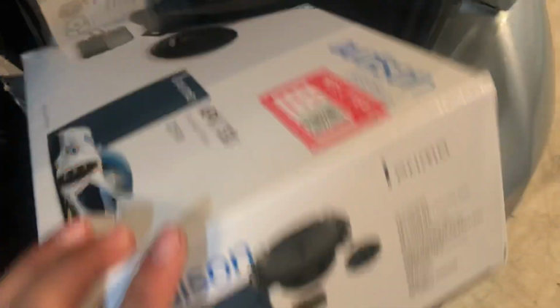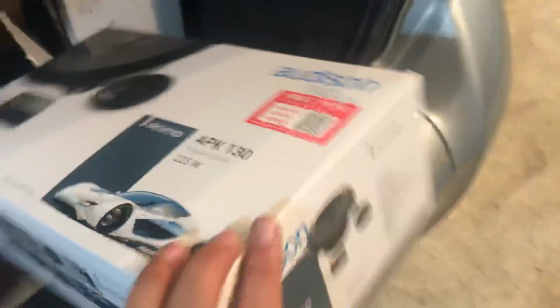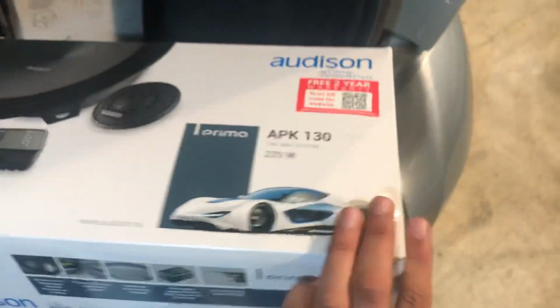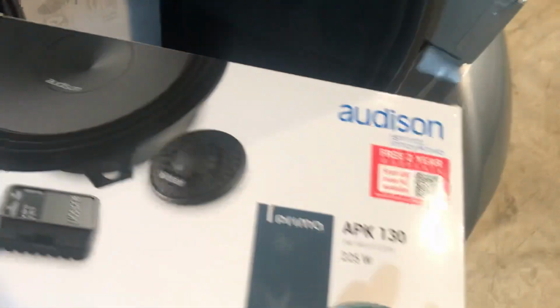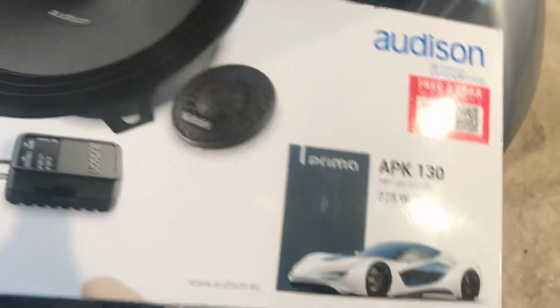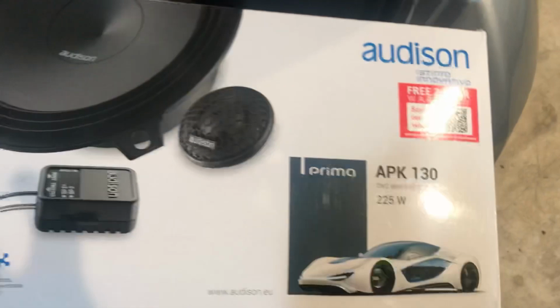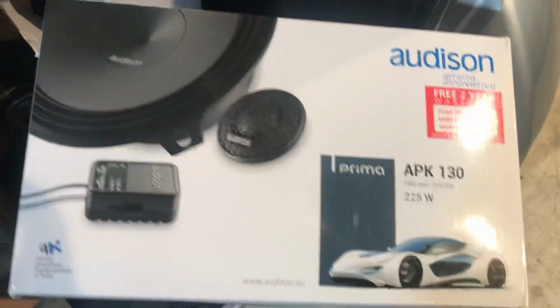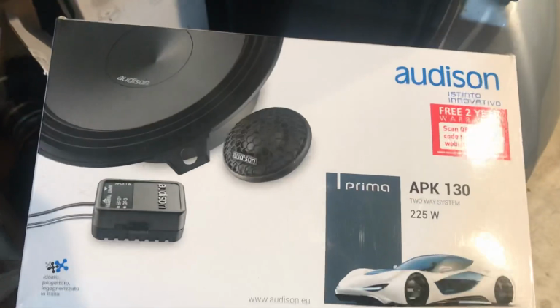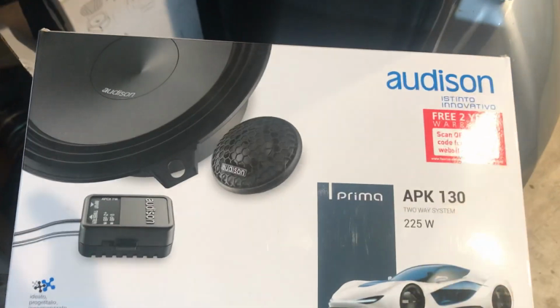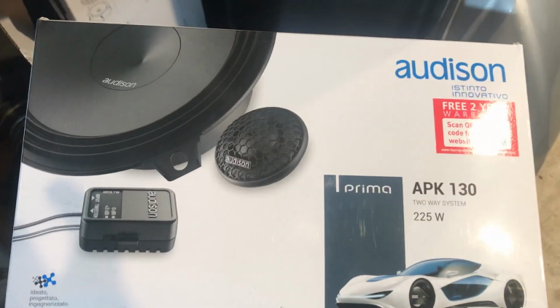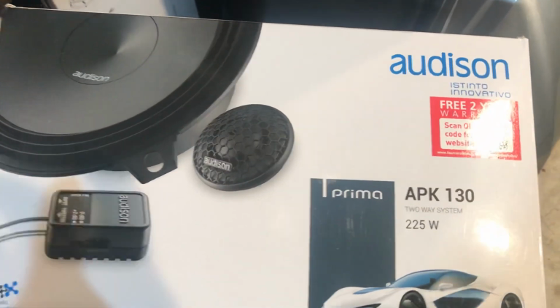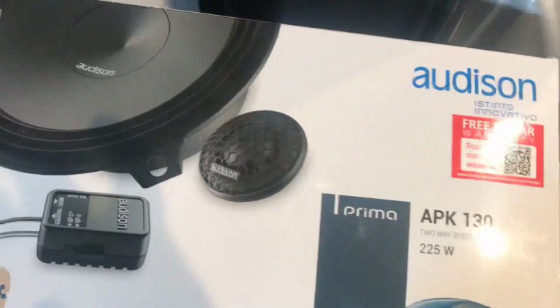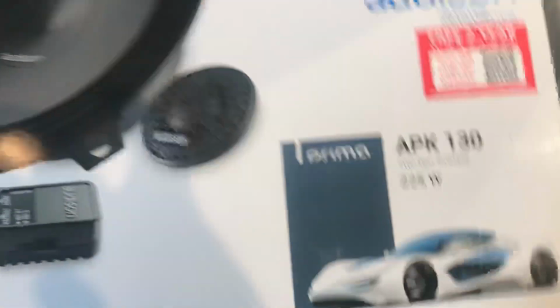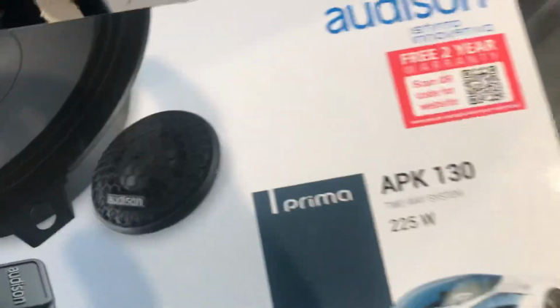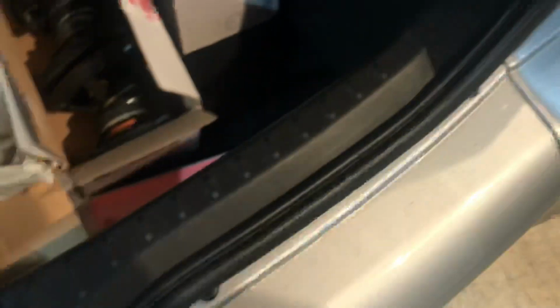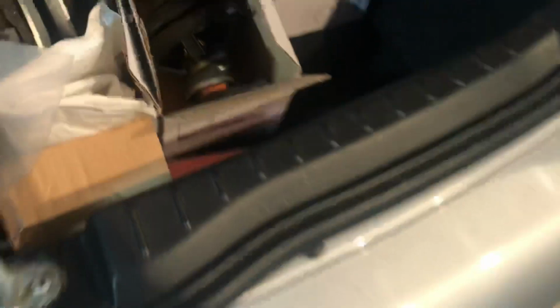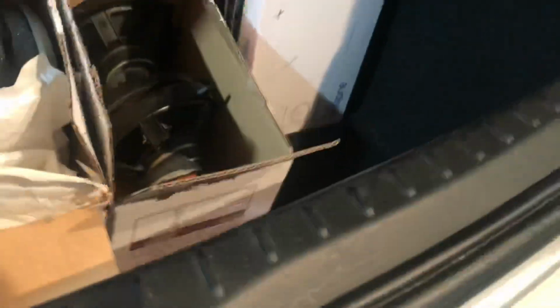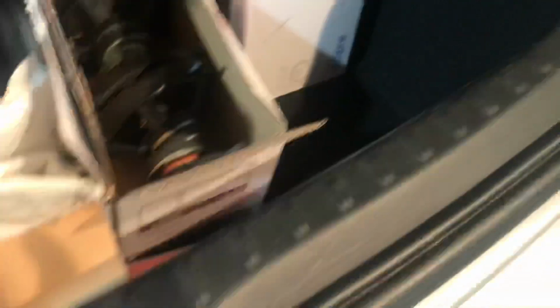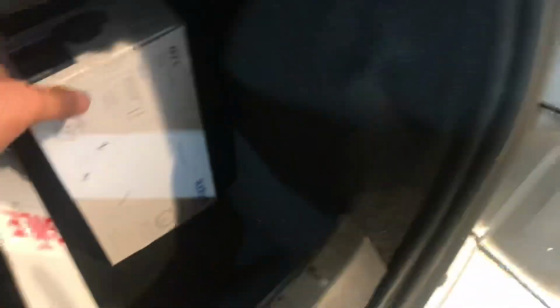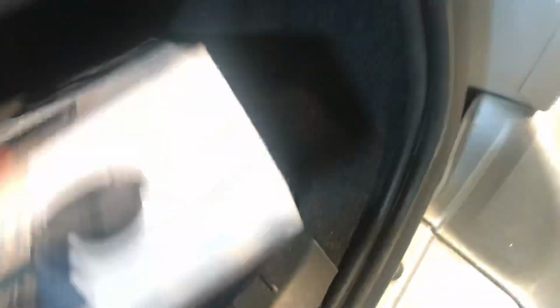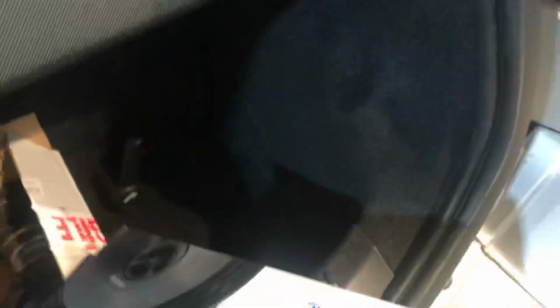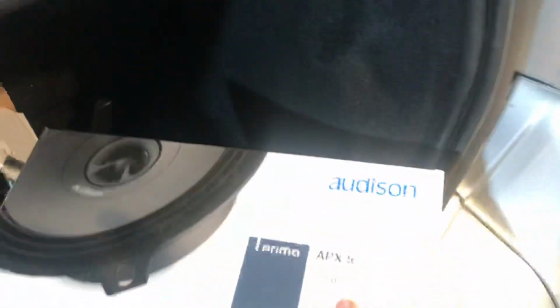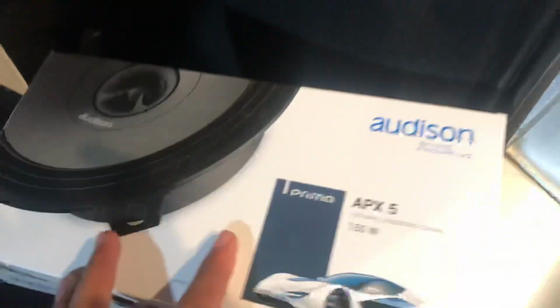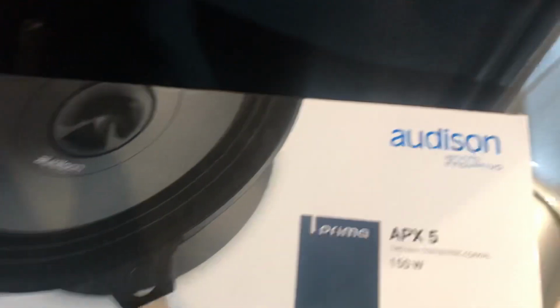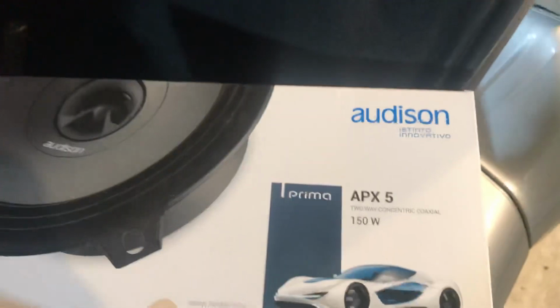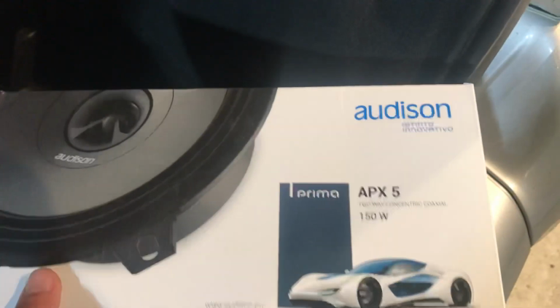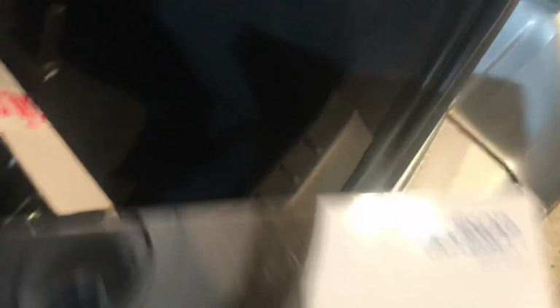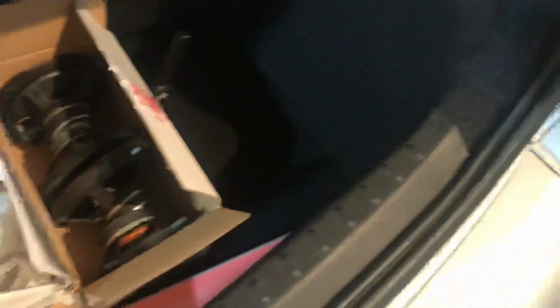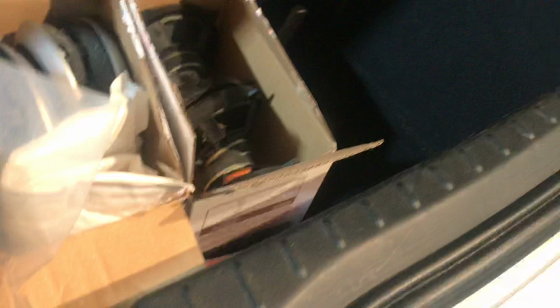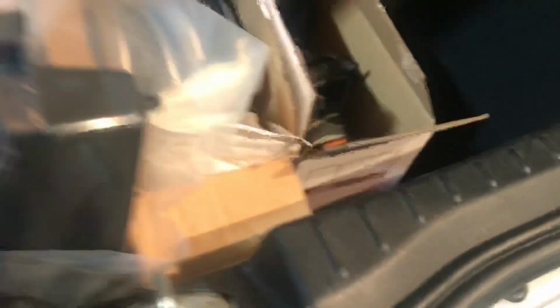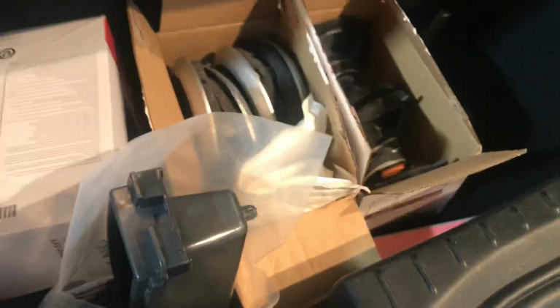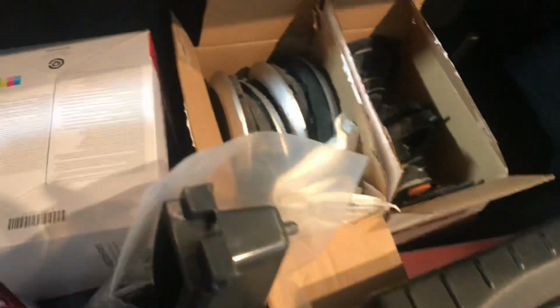In terms of the speakers, what we've used is the Audison APK130, which is a 5-inch component set in the front. In the rear we're using the Audison APX5, all running off the factory head unit.